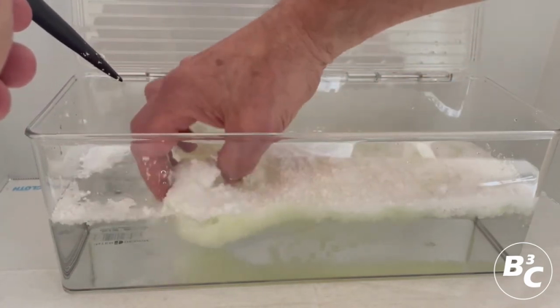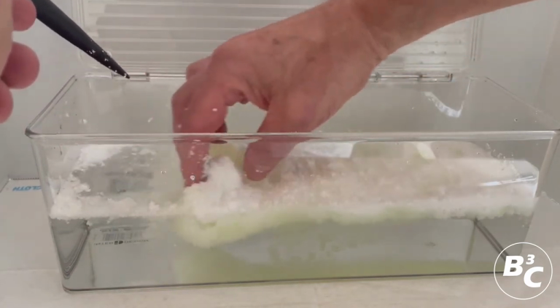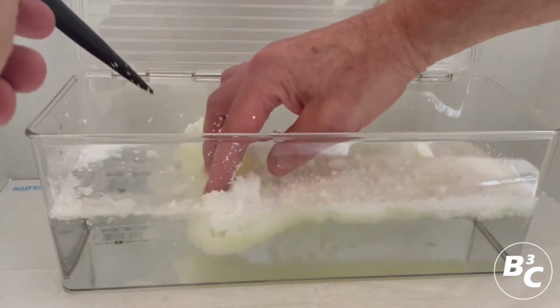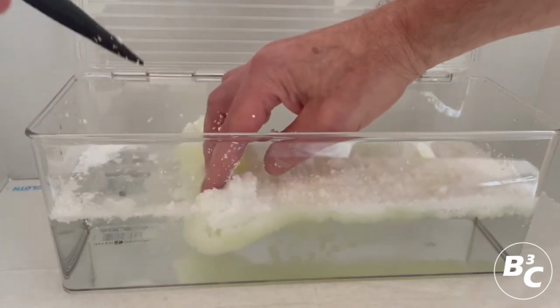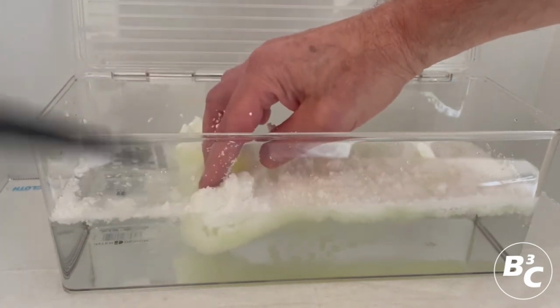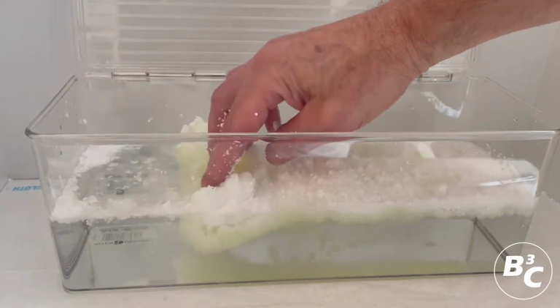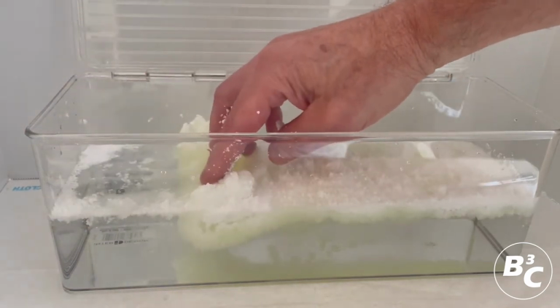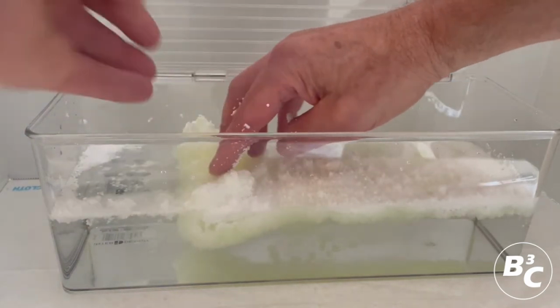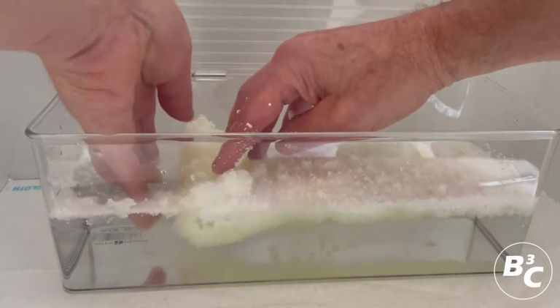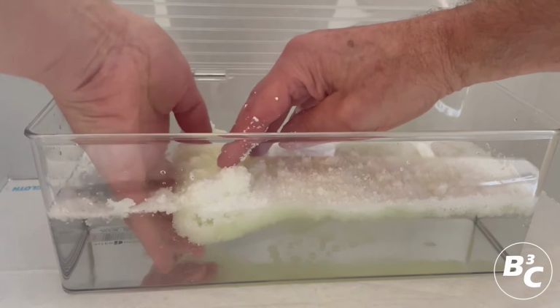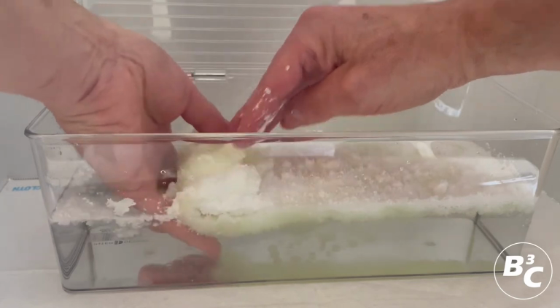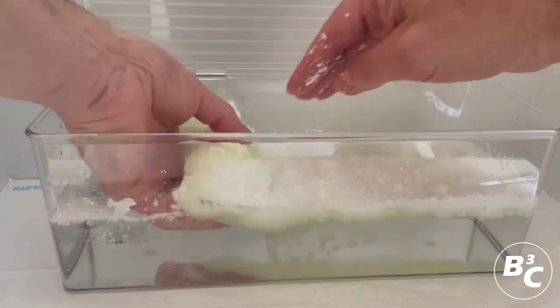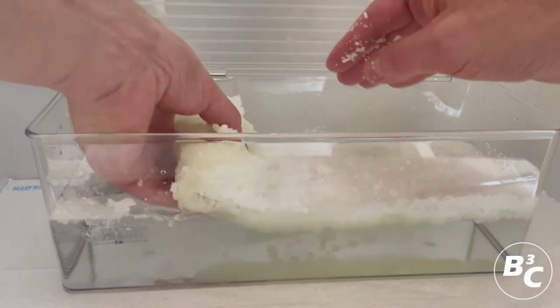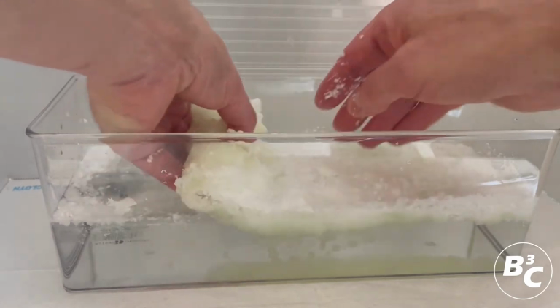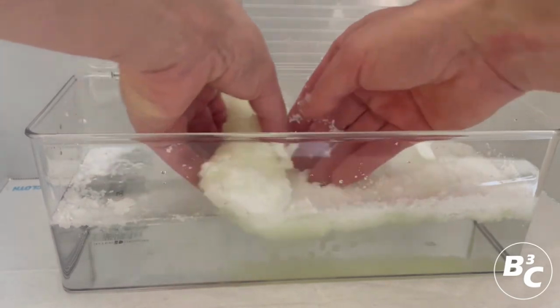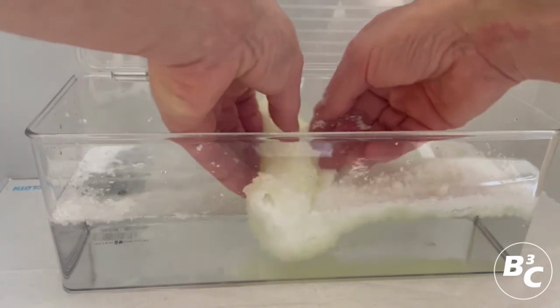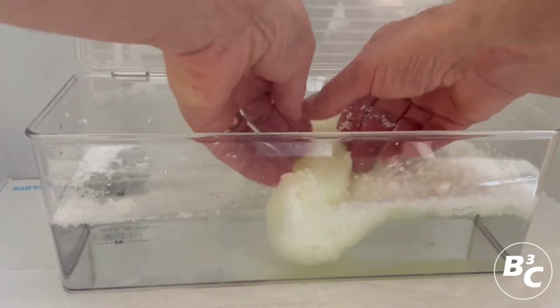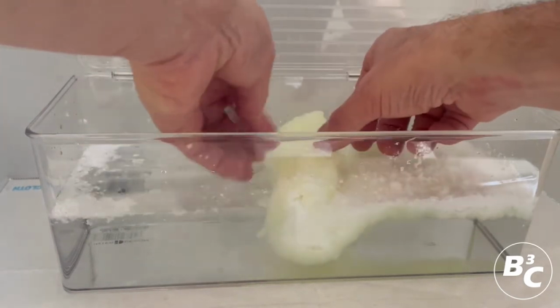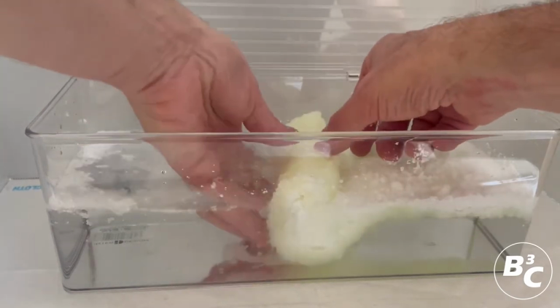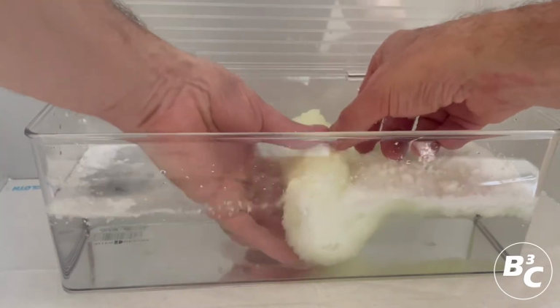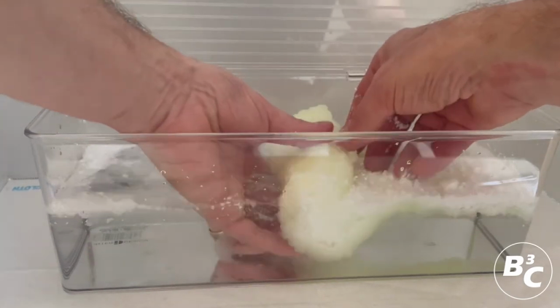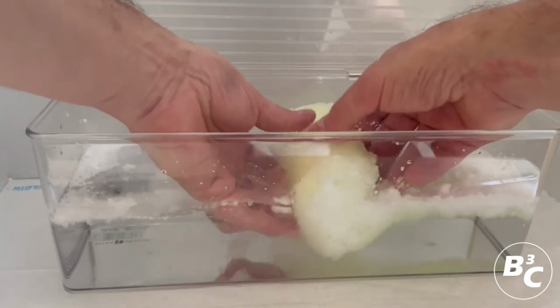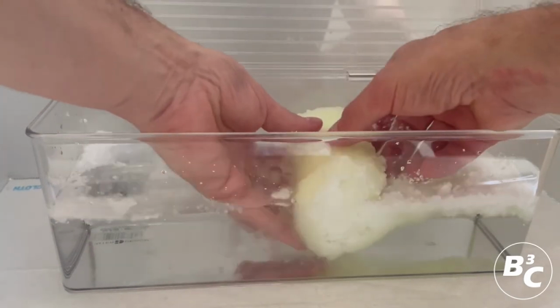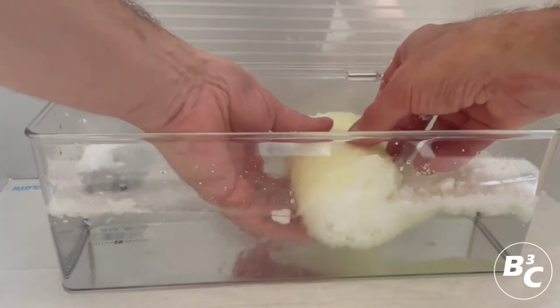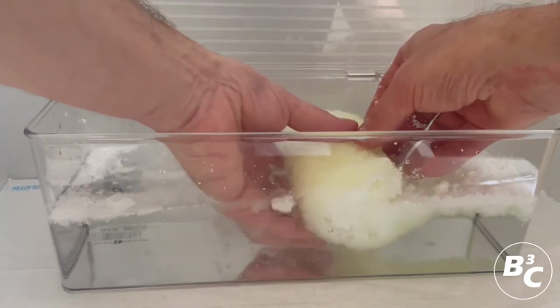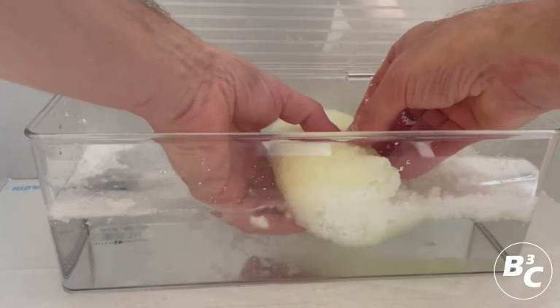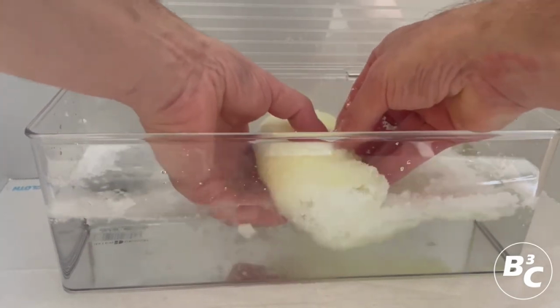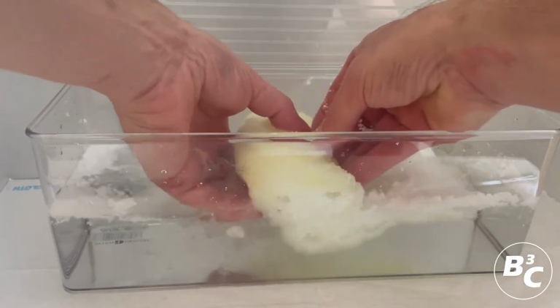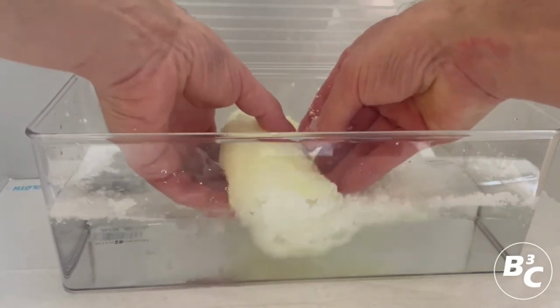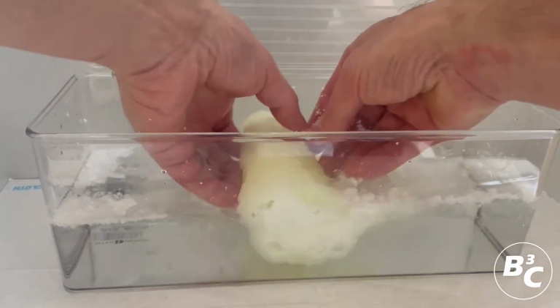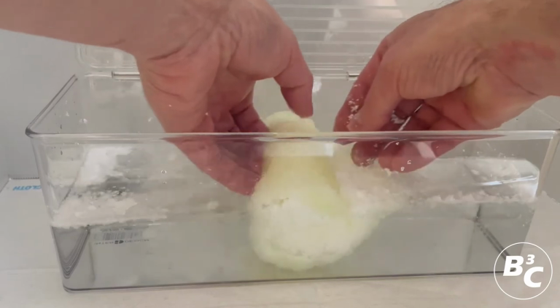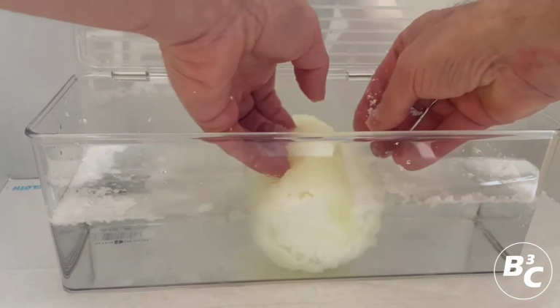Oil Lock will not leach even under pressure. This solid matrix and any remaining Oil Lock material will float on the water until removed.